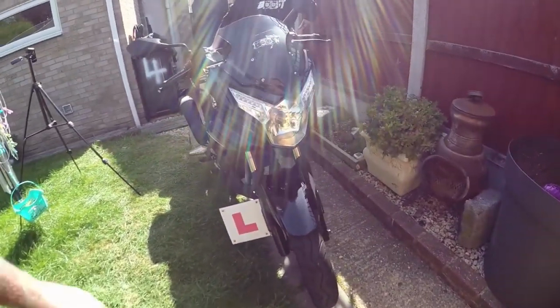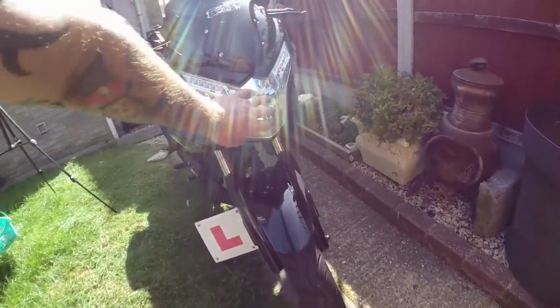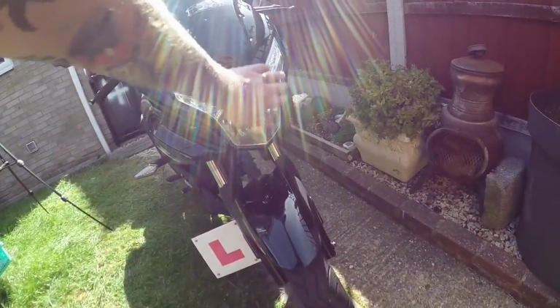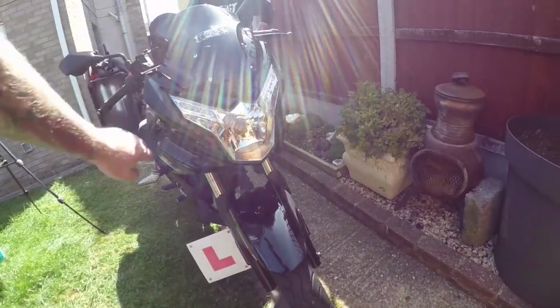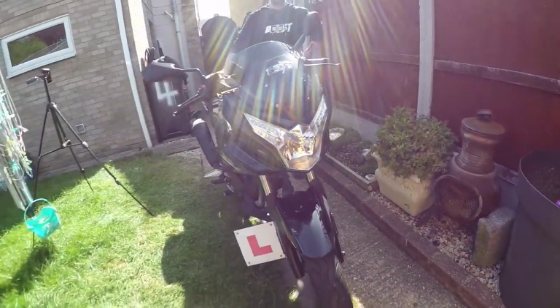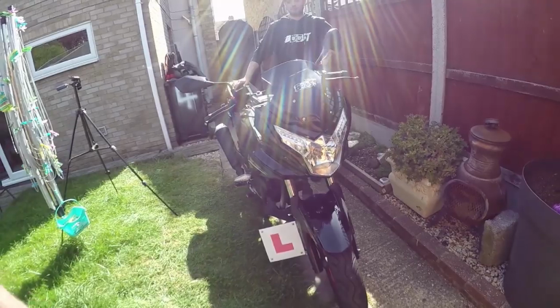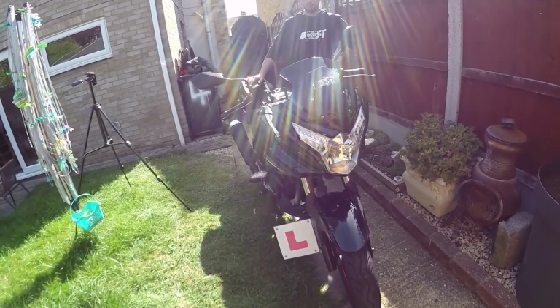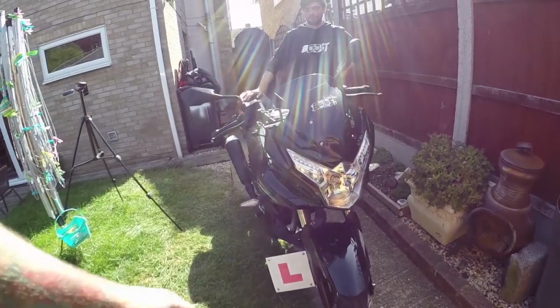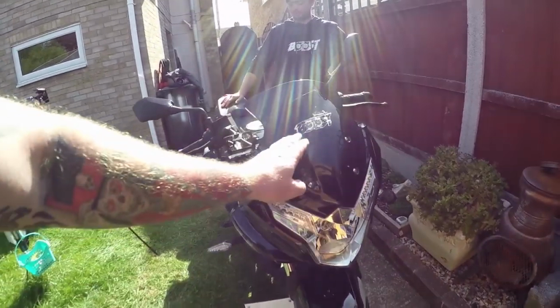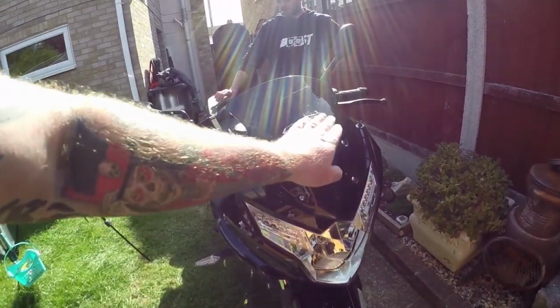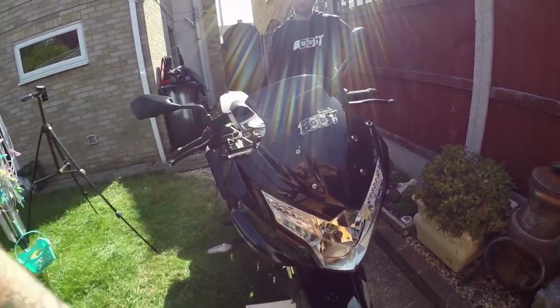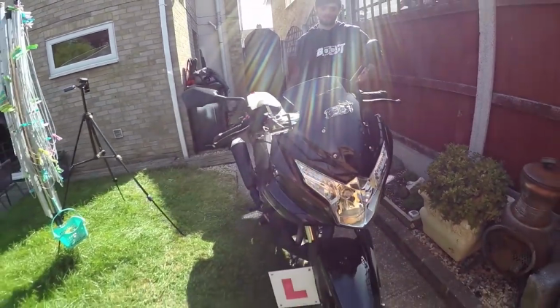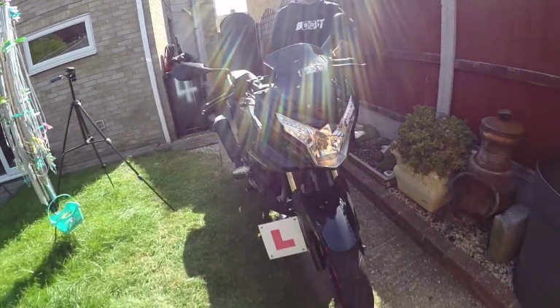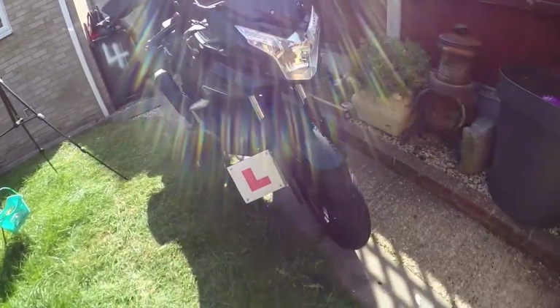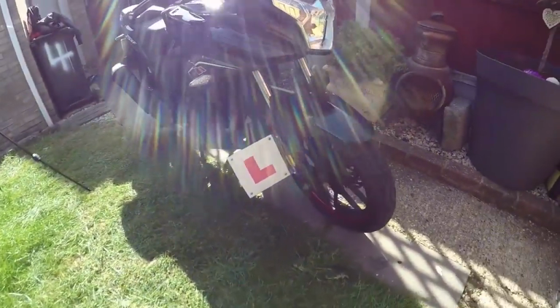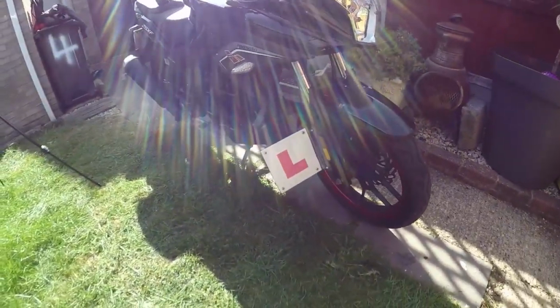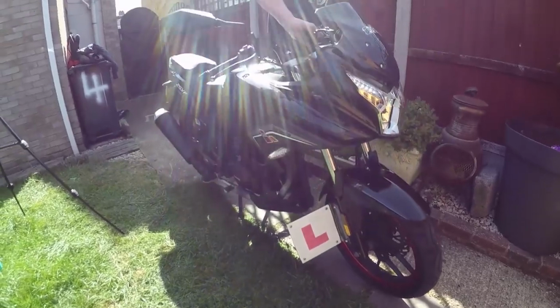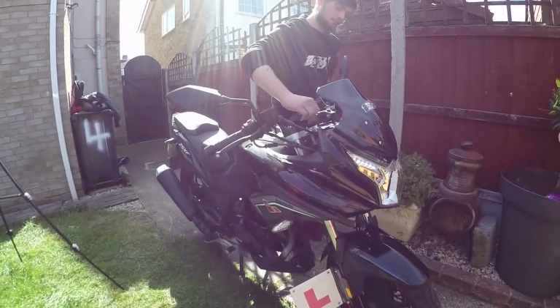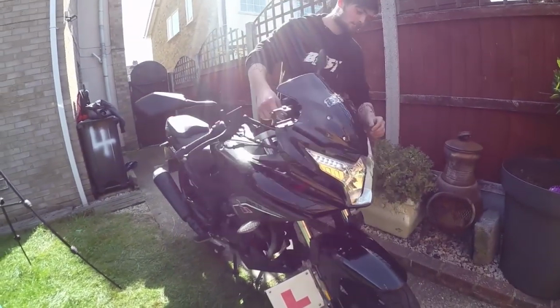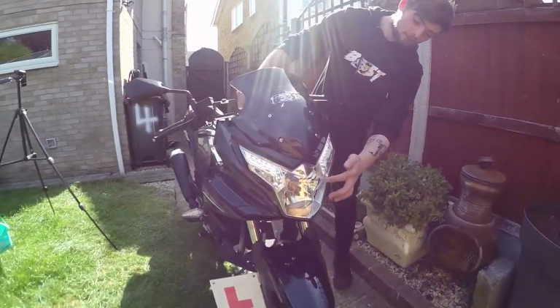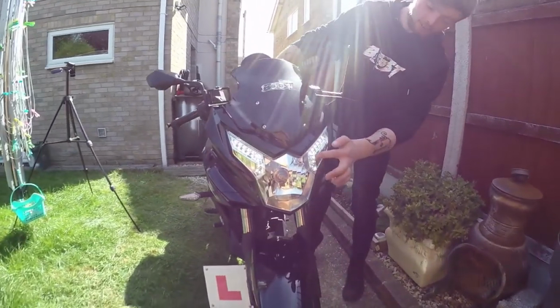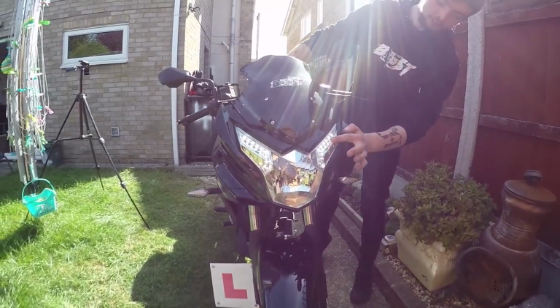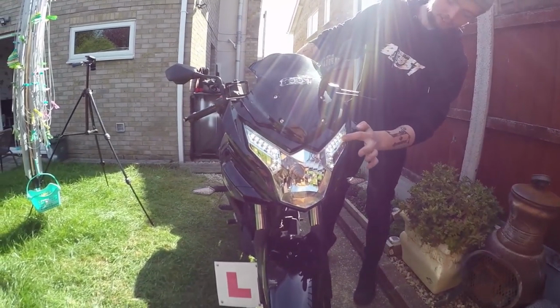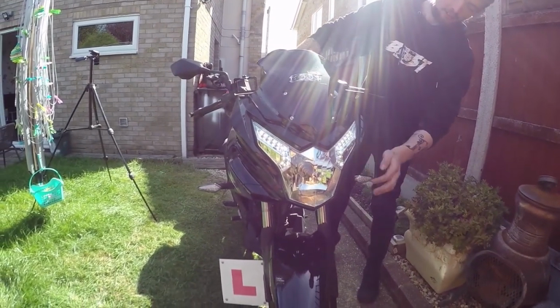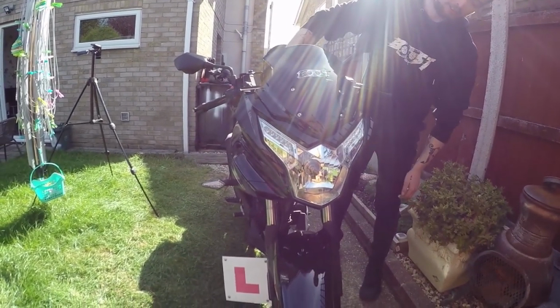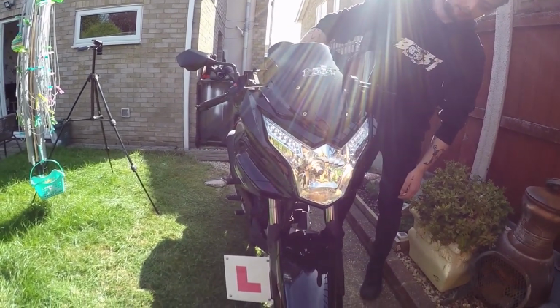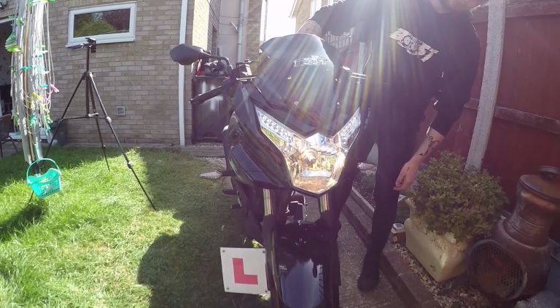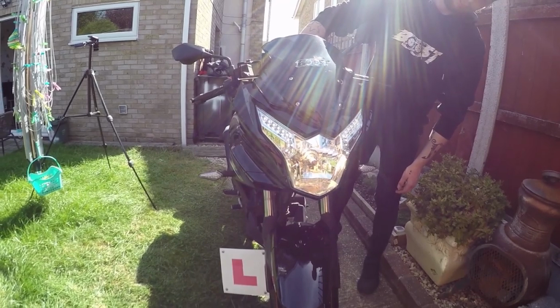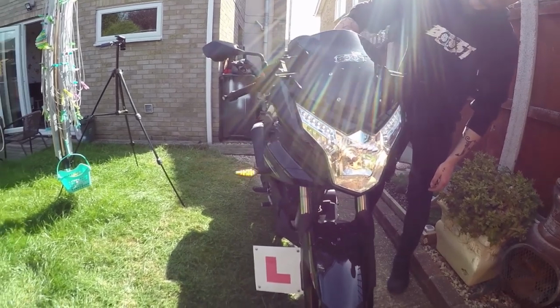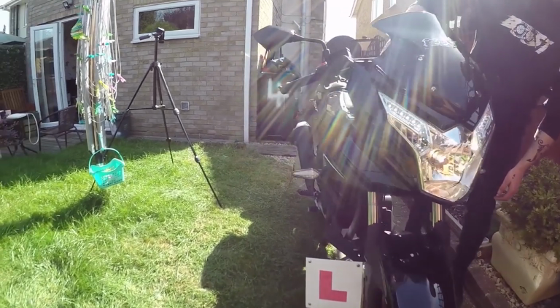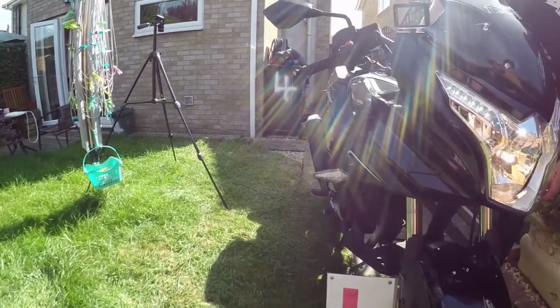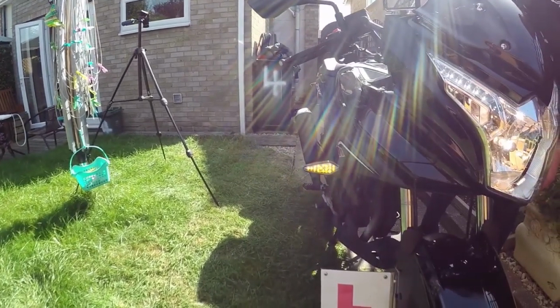Very much a Suzuki front headlight there. I see you have your Boost sticker. It also has LEDs in the front — day running lights and LED indicators as well.